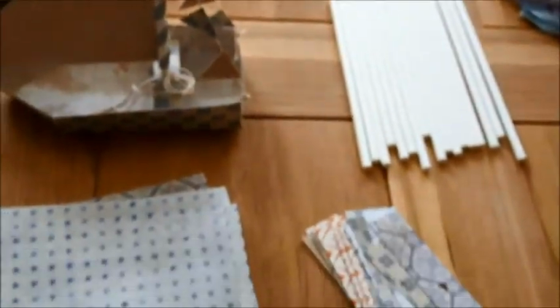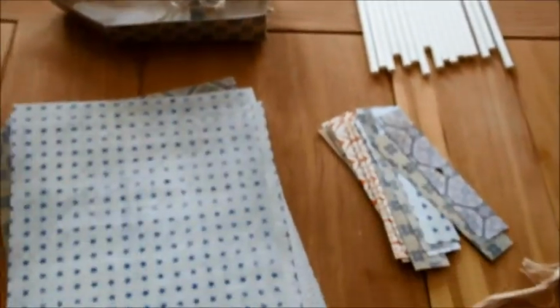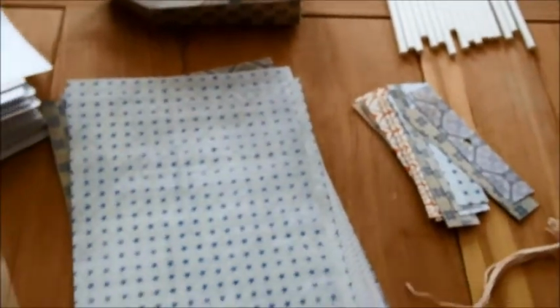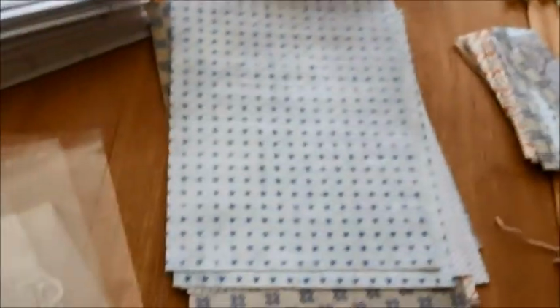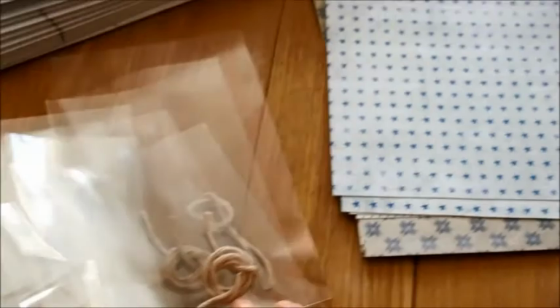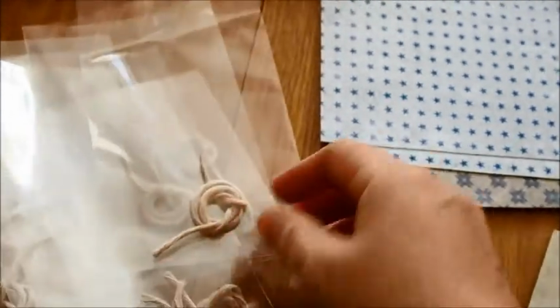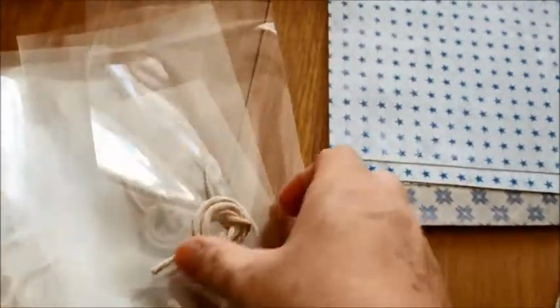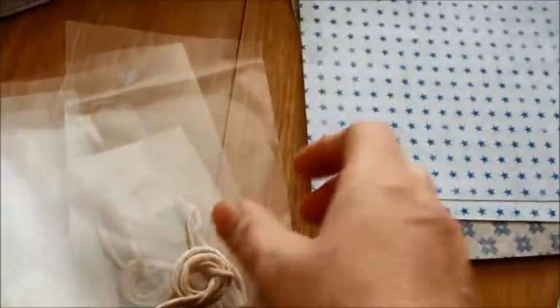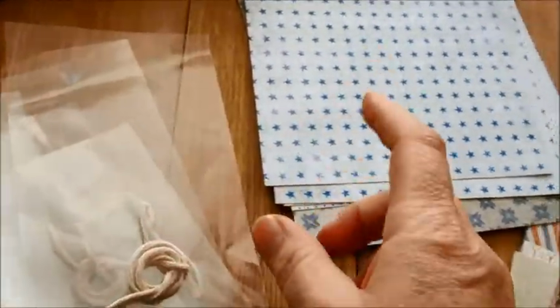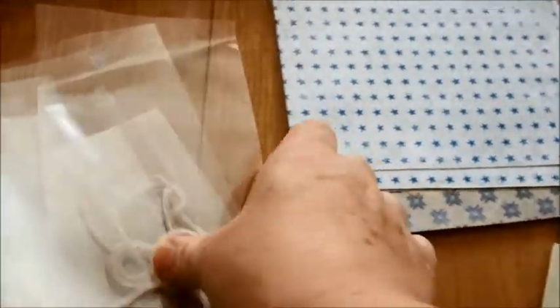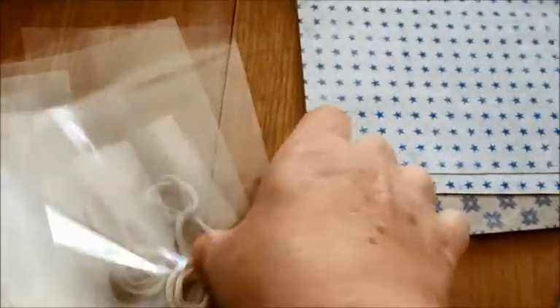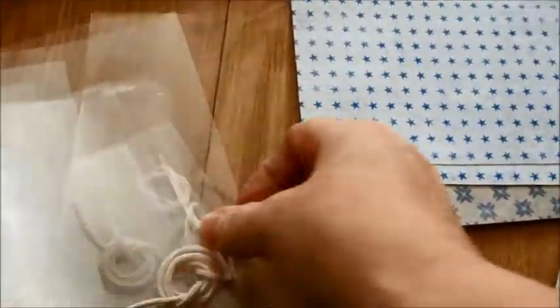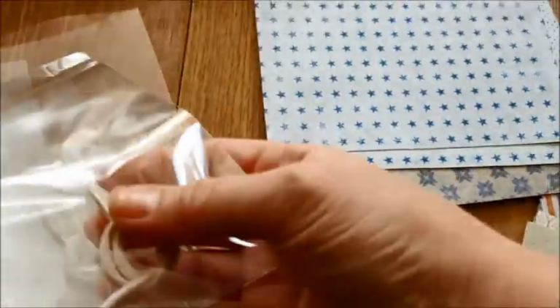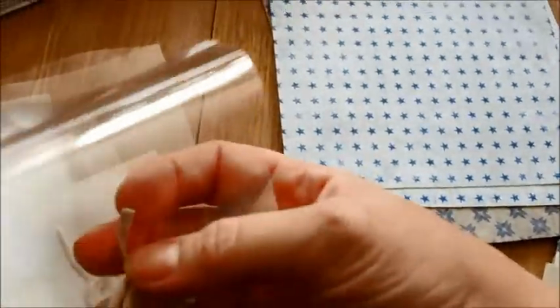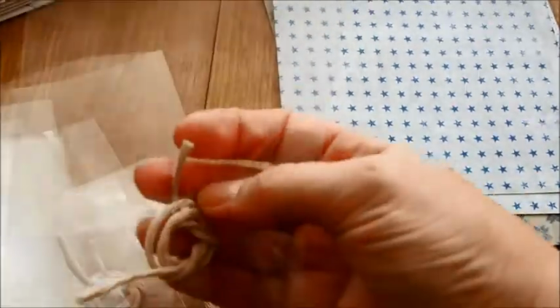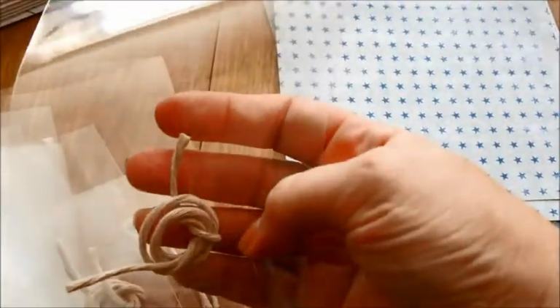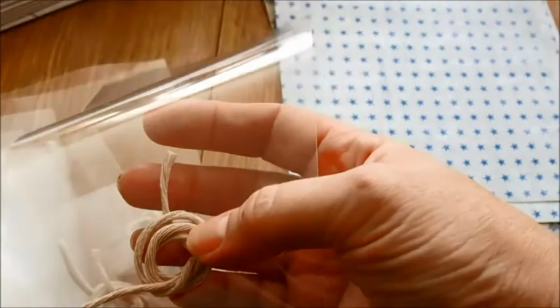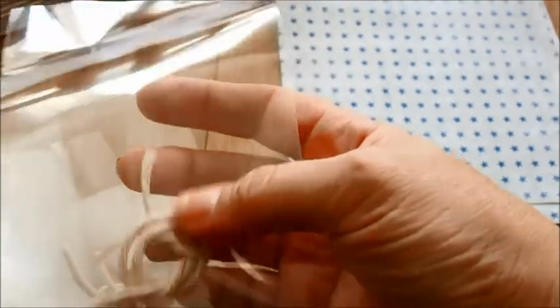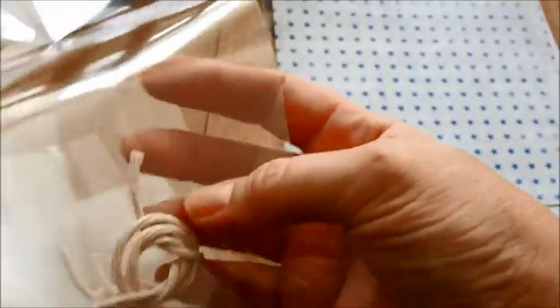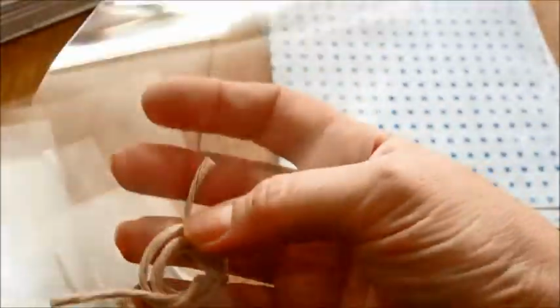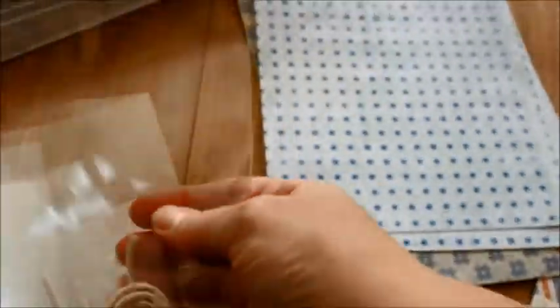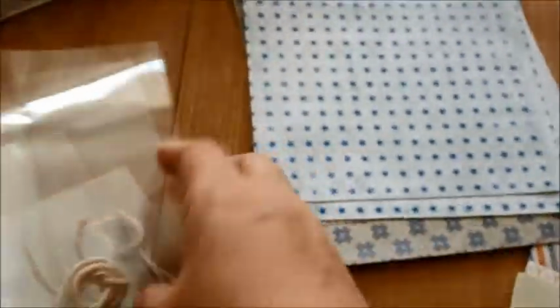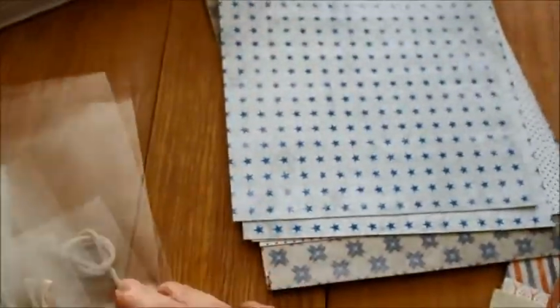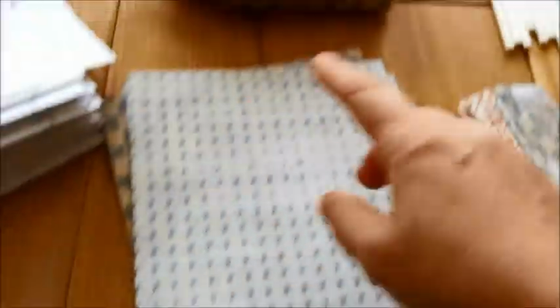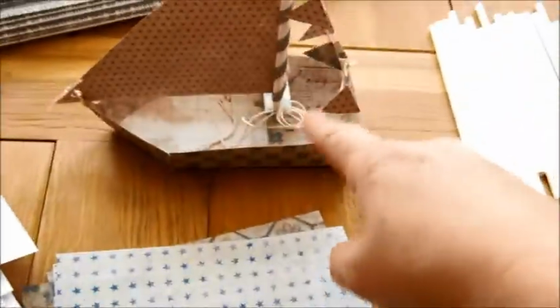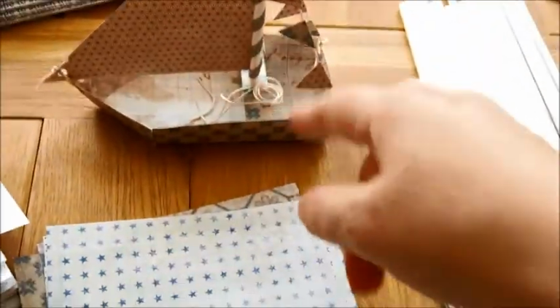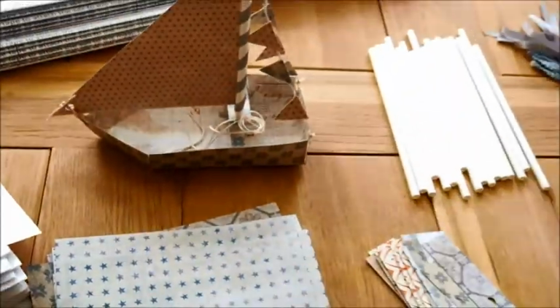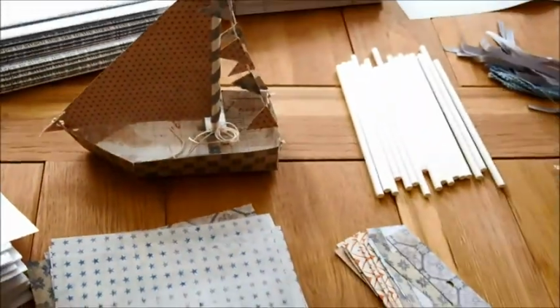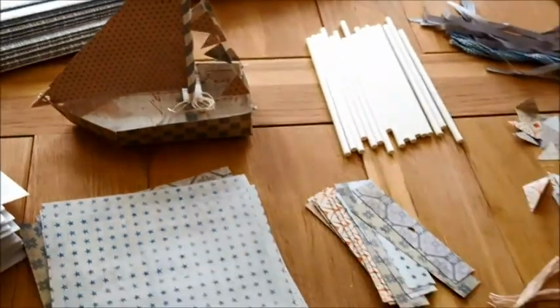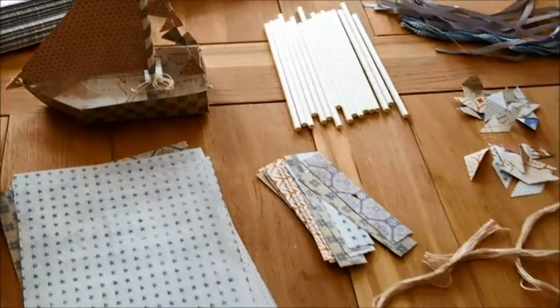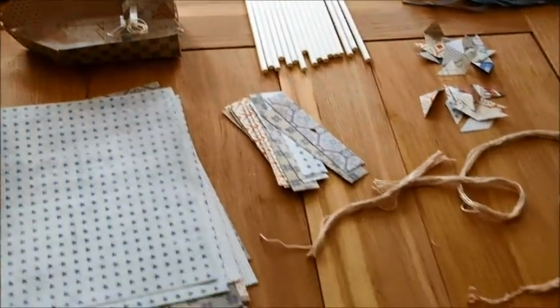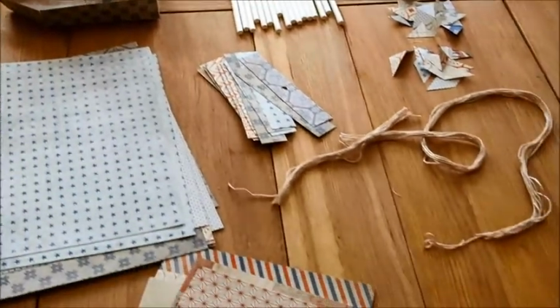I was going to put the little bits just in a little sealed bag. So that's just a little piece of rope that I made, just to pop in the inside of the boat.